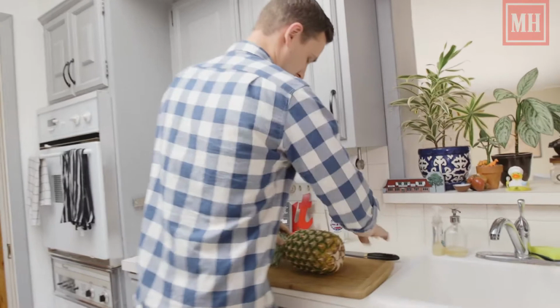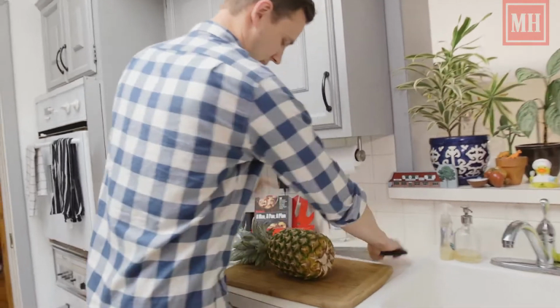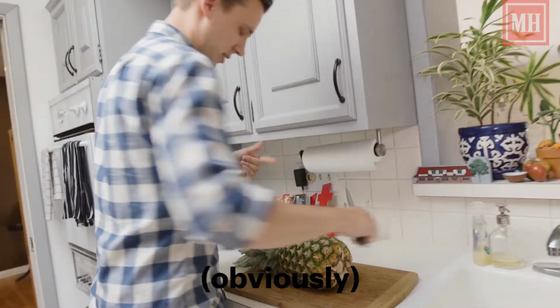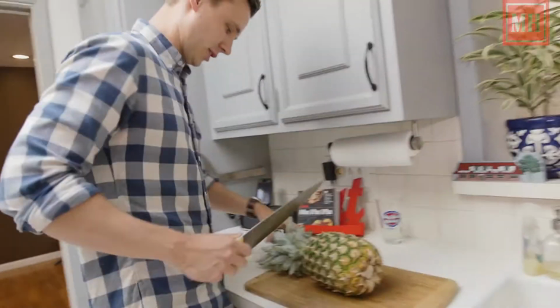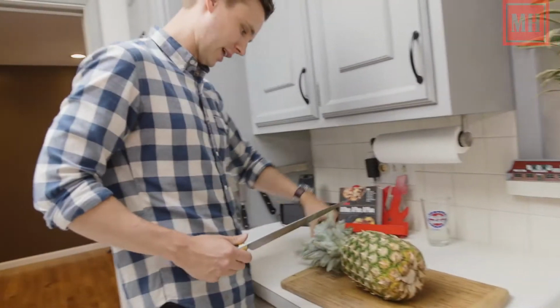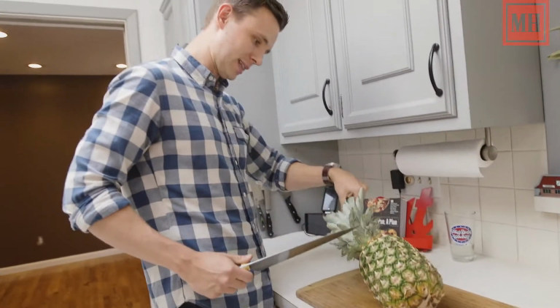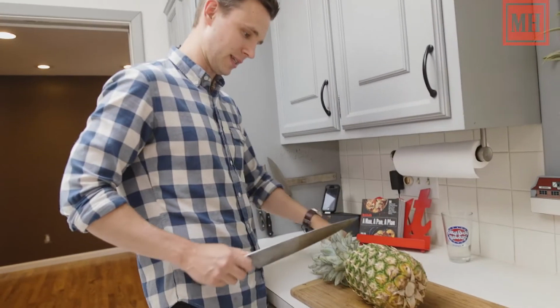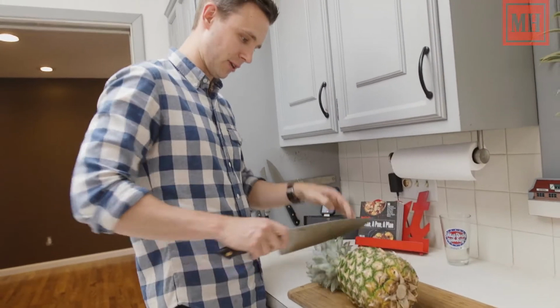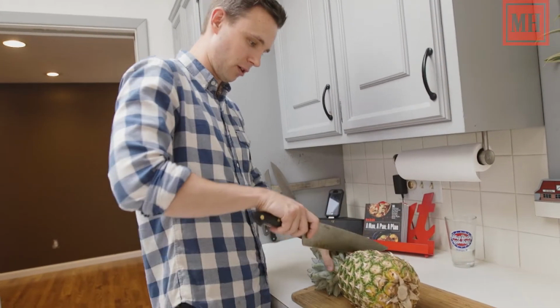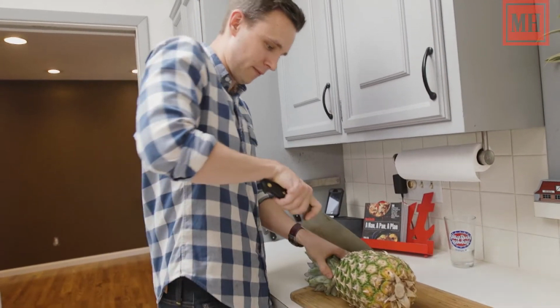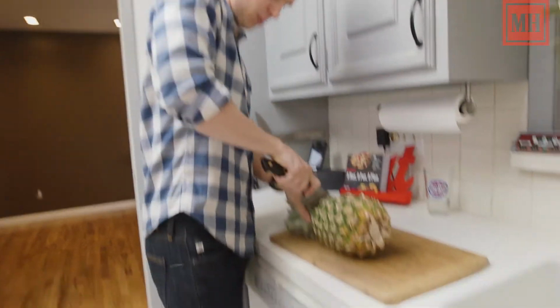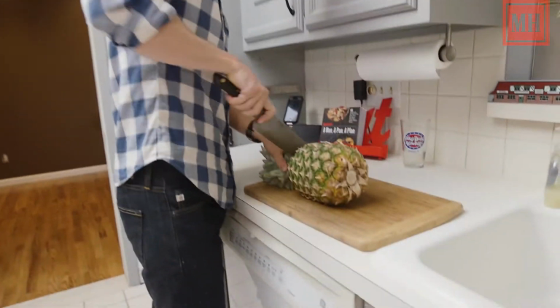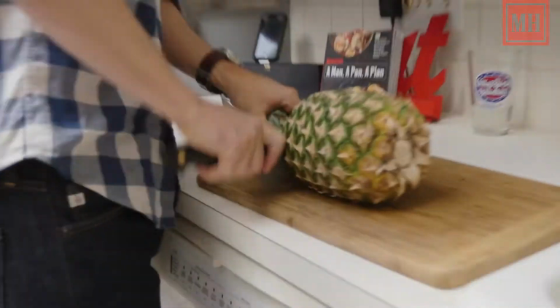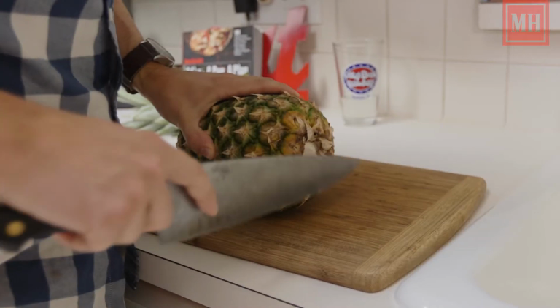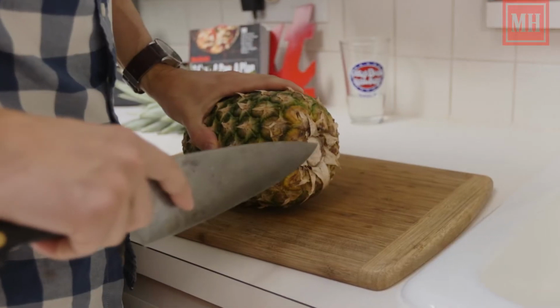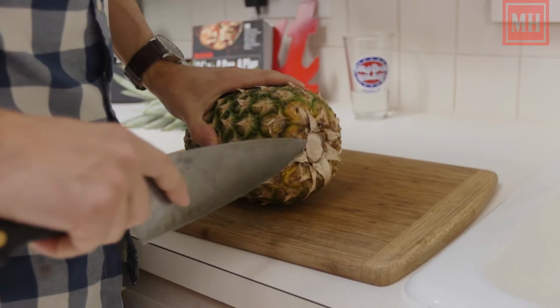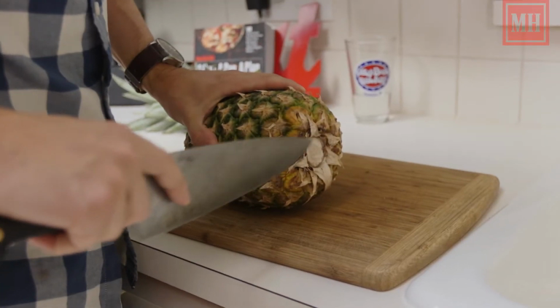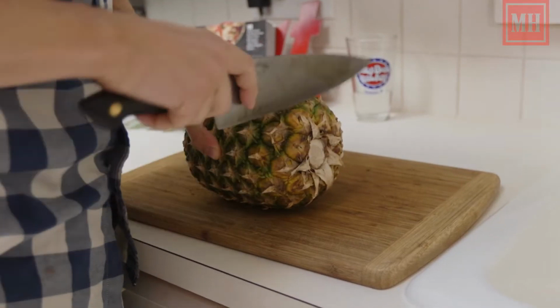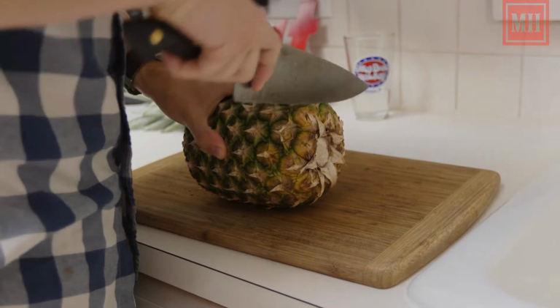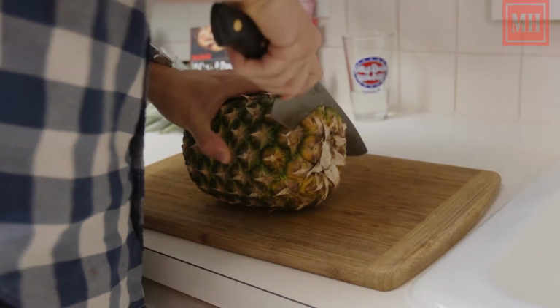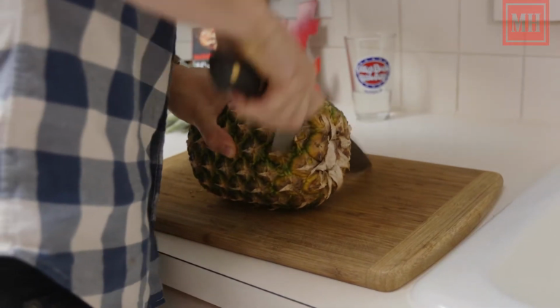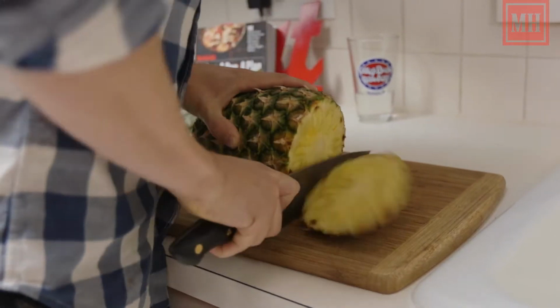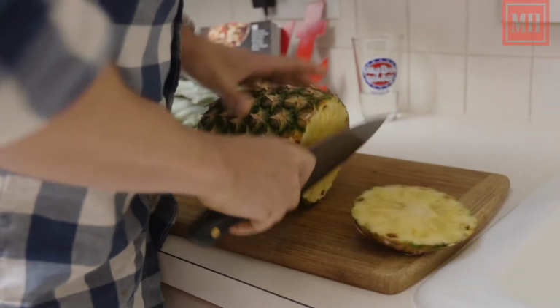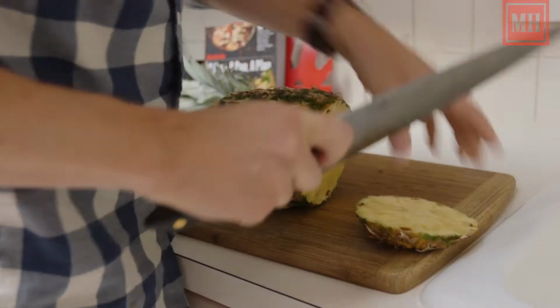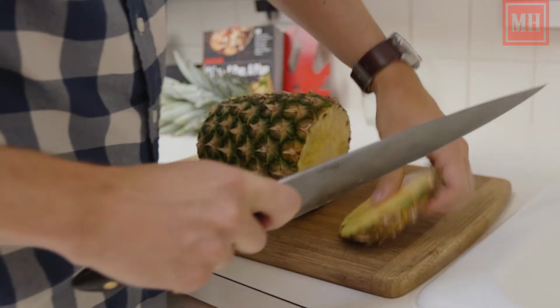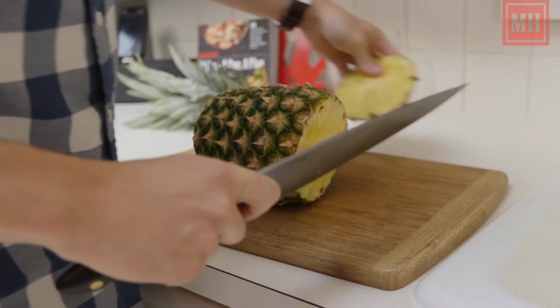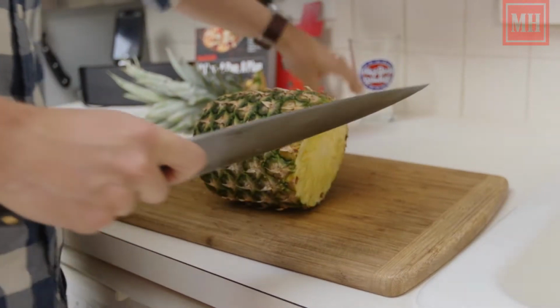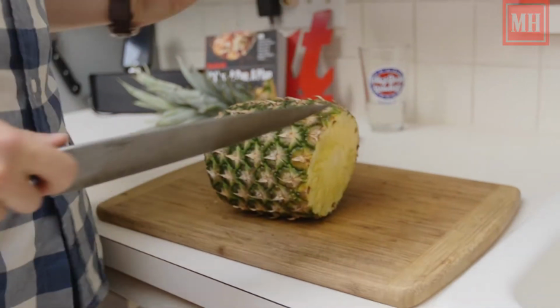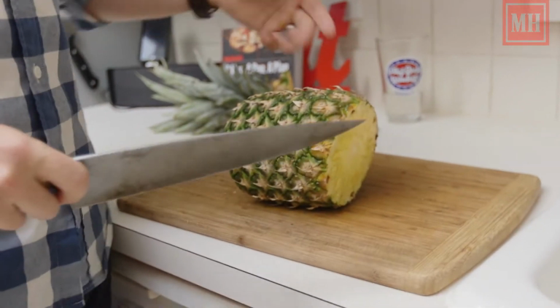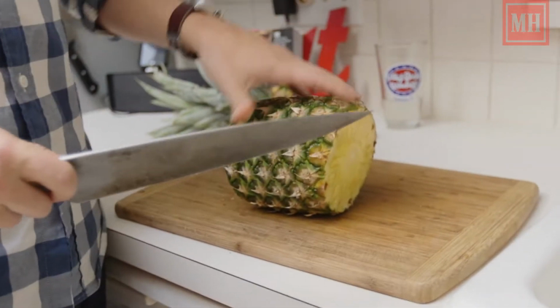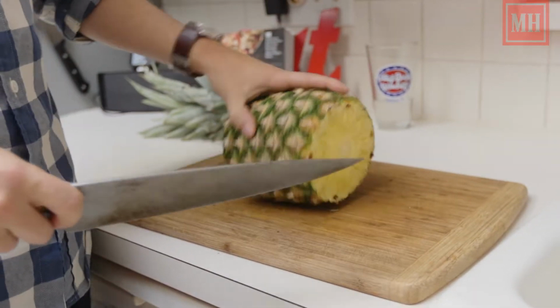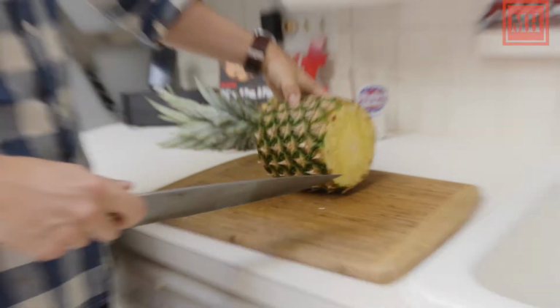First of all, obviously you're not going to eat this unless you're having a roughage problem. You're also not going to want to eat this woody end here, so you're going to take that off. And hey, you're doing a pretty good job so far.